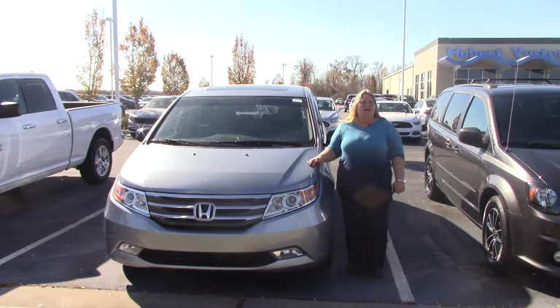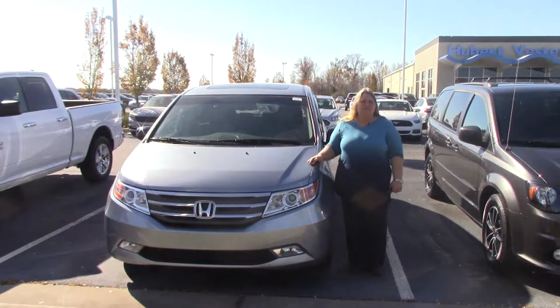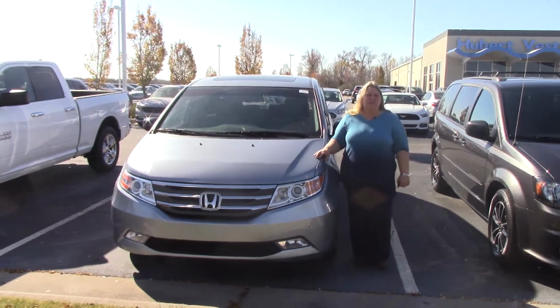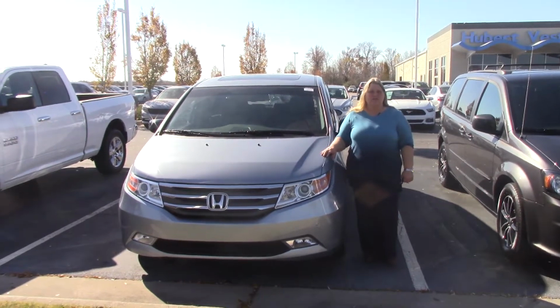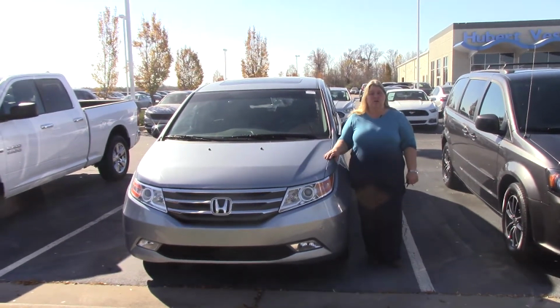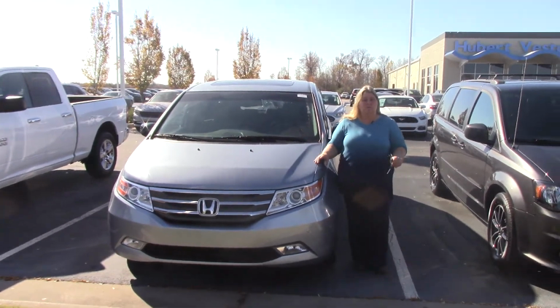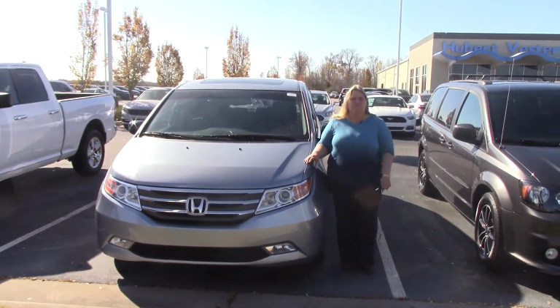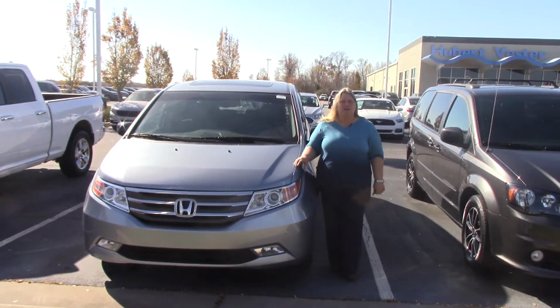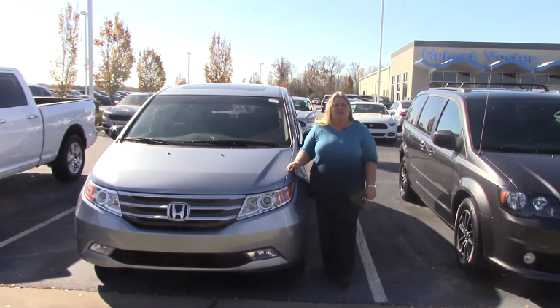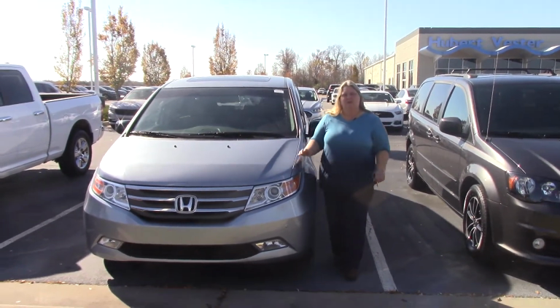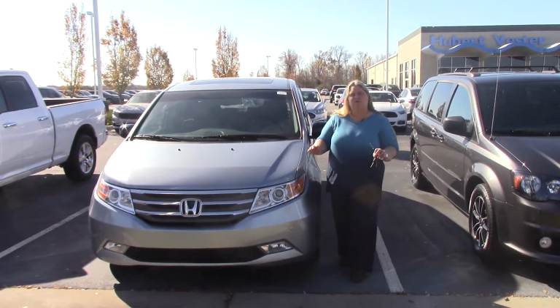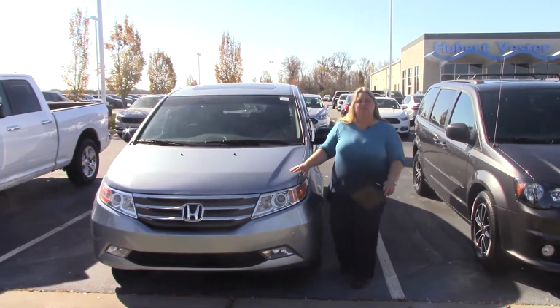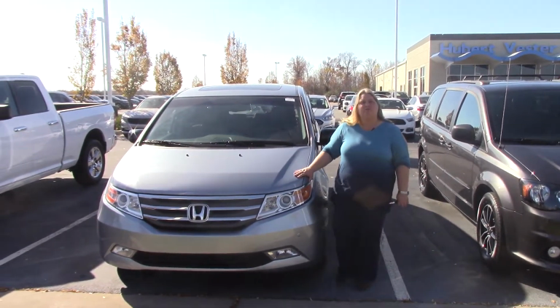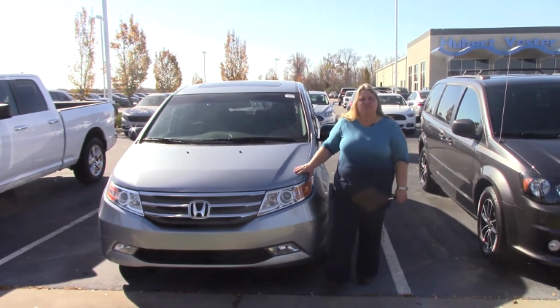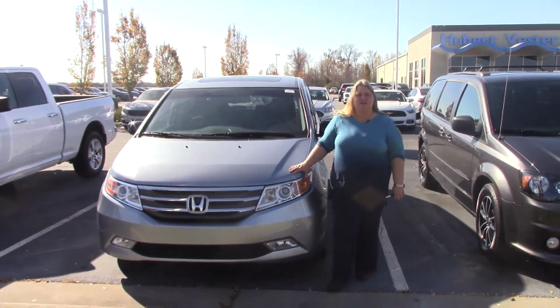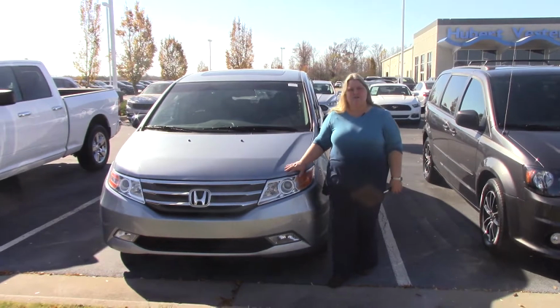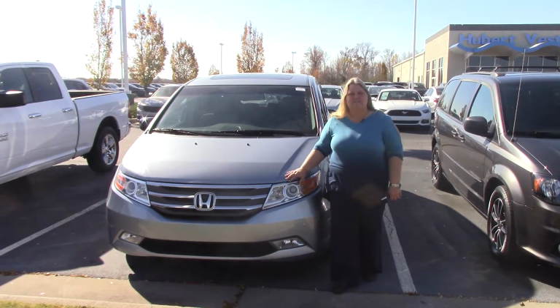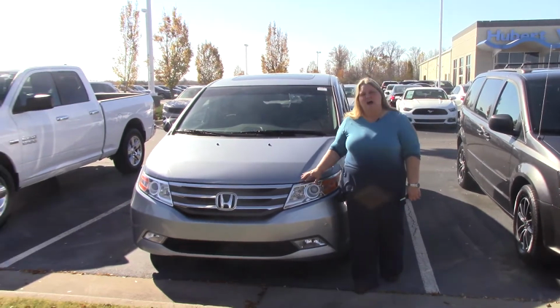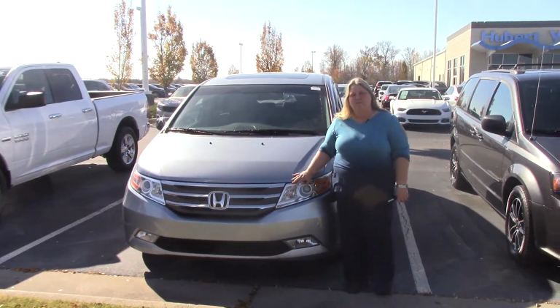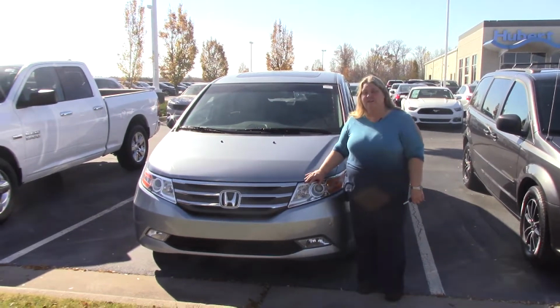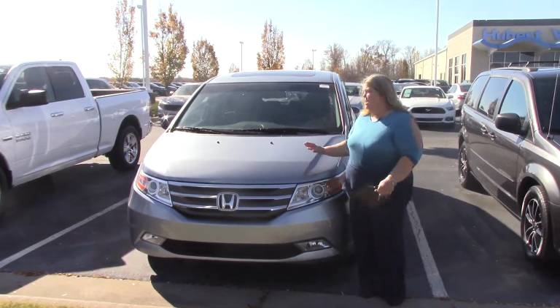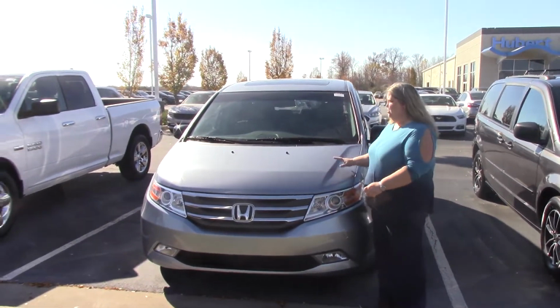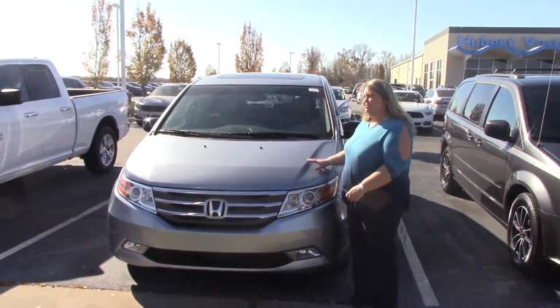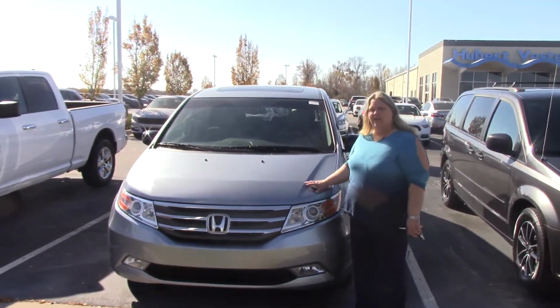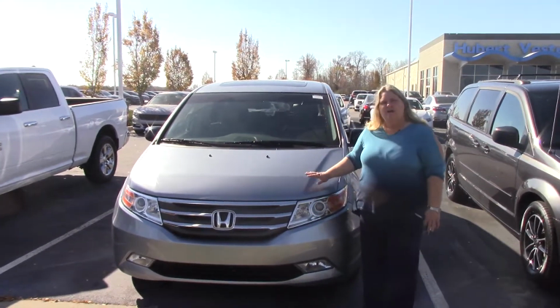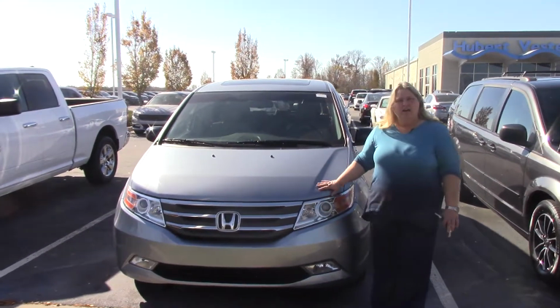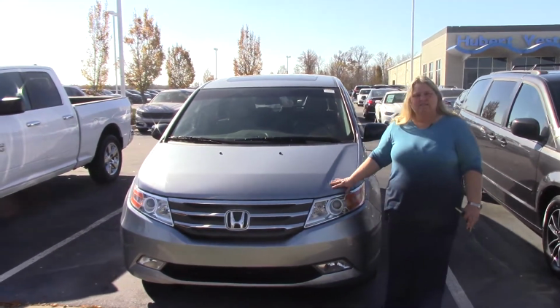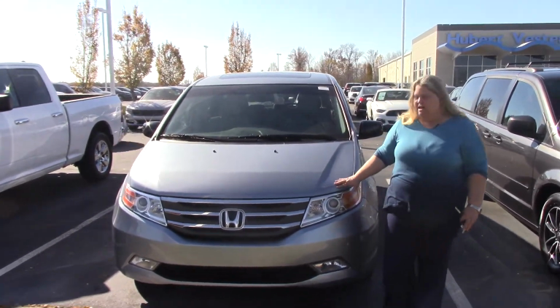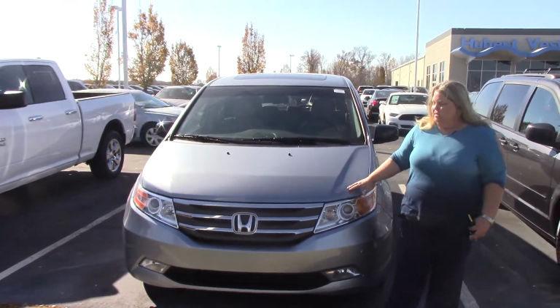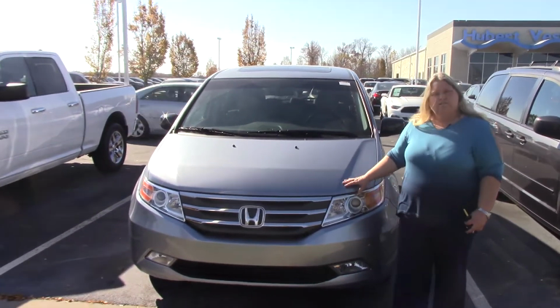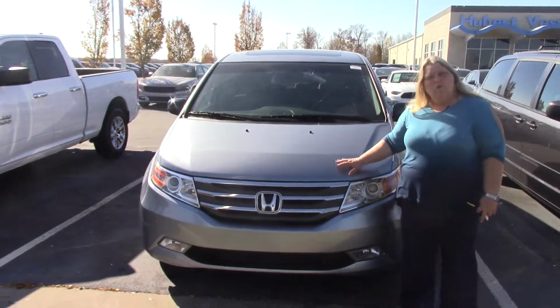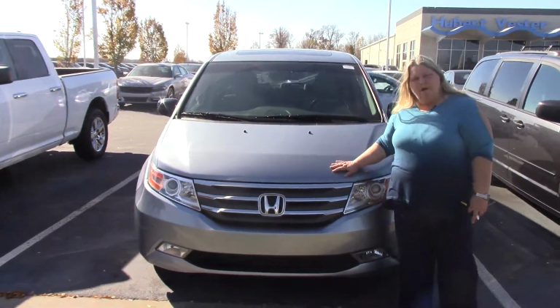Hi folks, Anna Ferguson here at Hubert Vester Honda. I'd like to welcome you to the Hubert Vester Honda Experience. I have for you today a 2011 Honda Odyssey. This is the touring model.